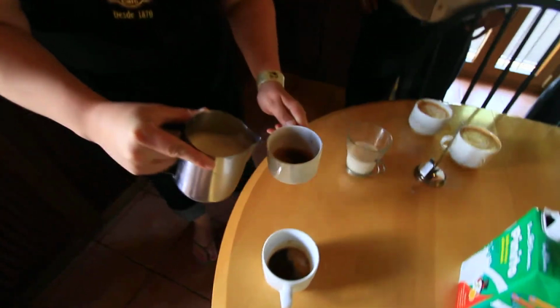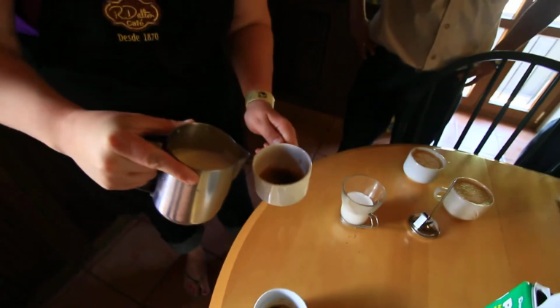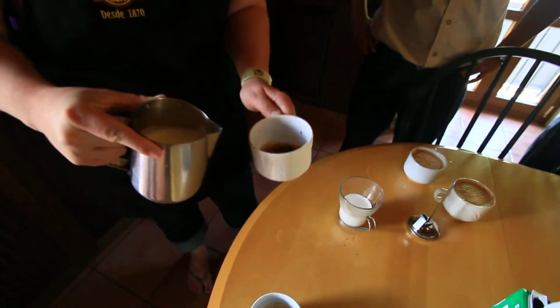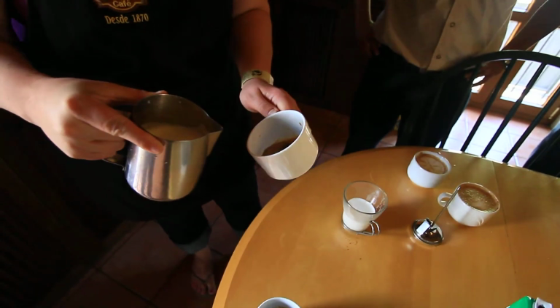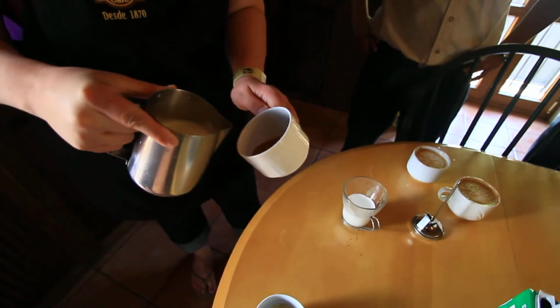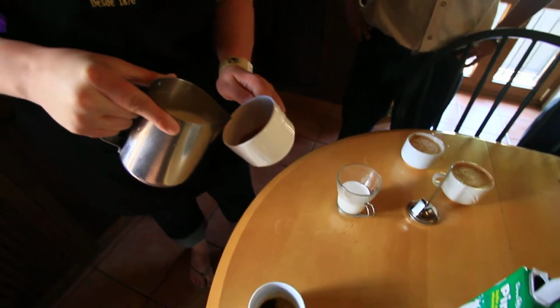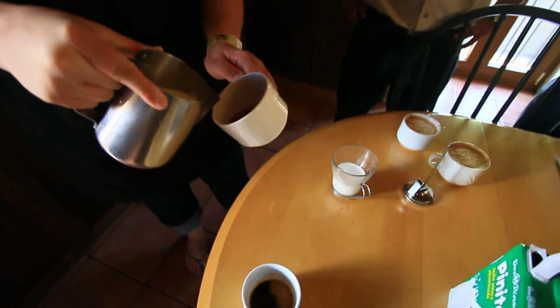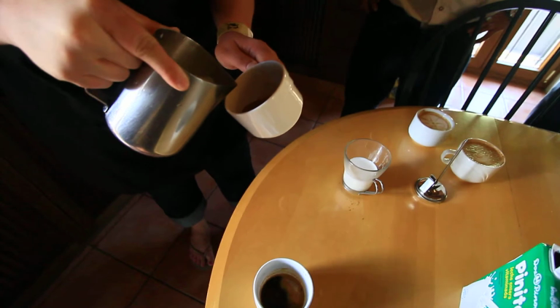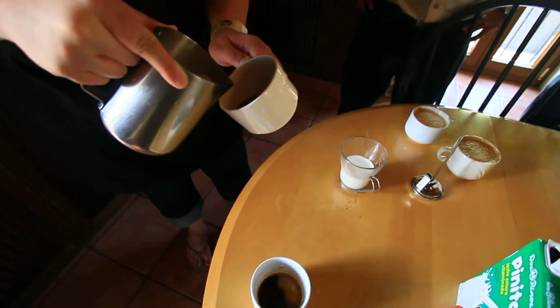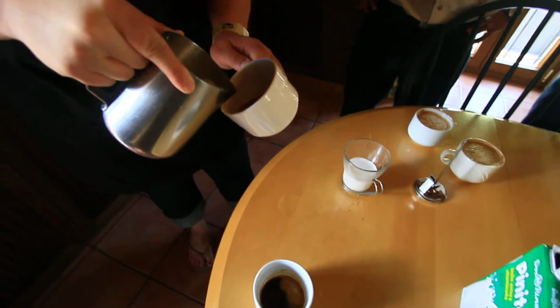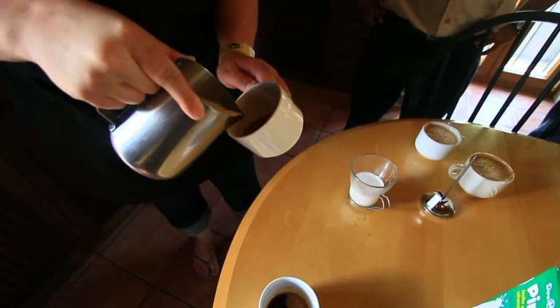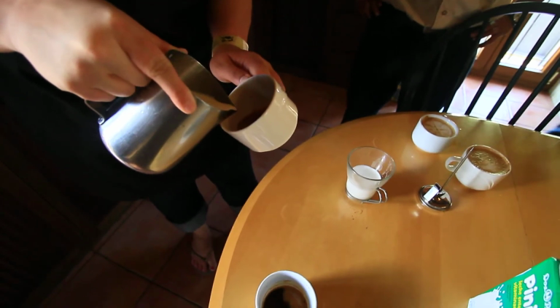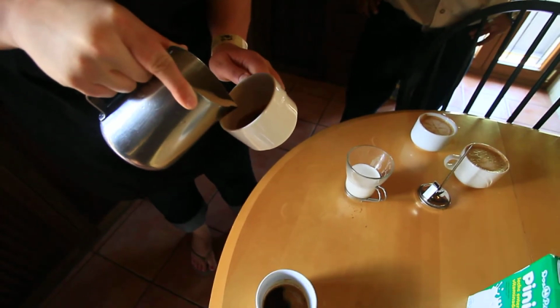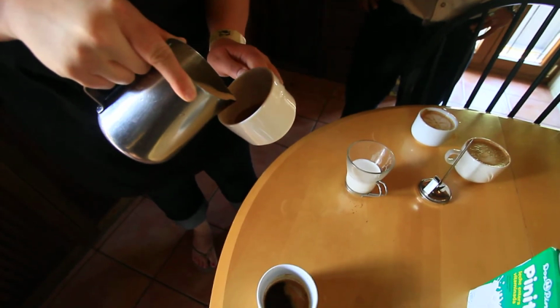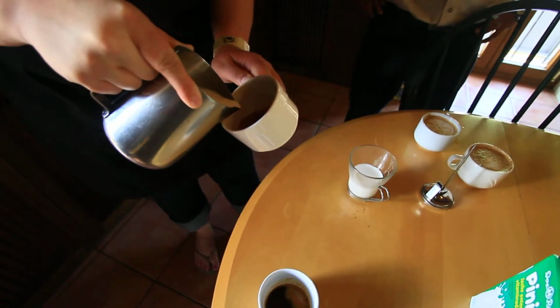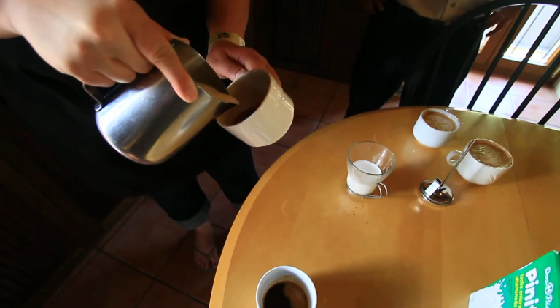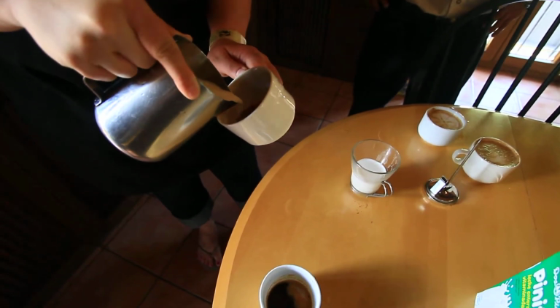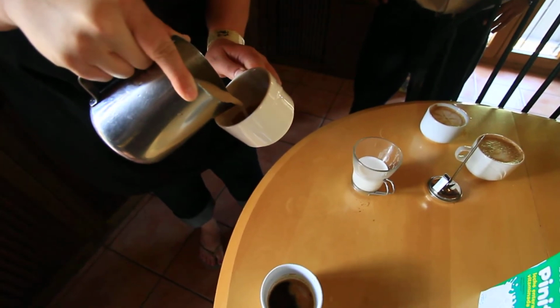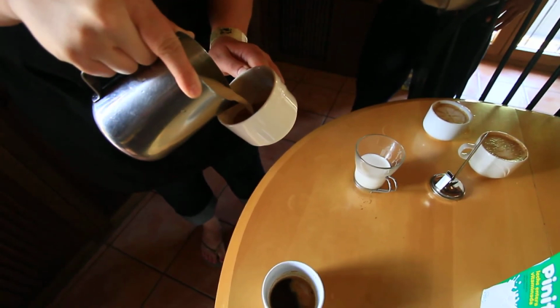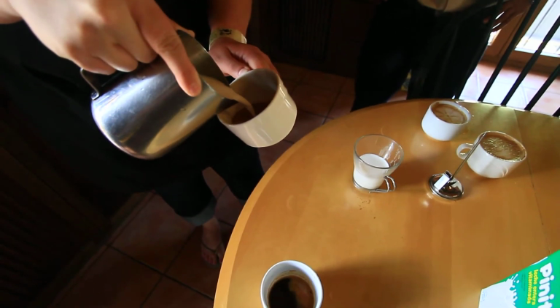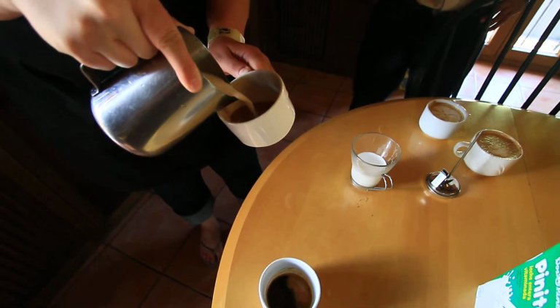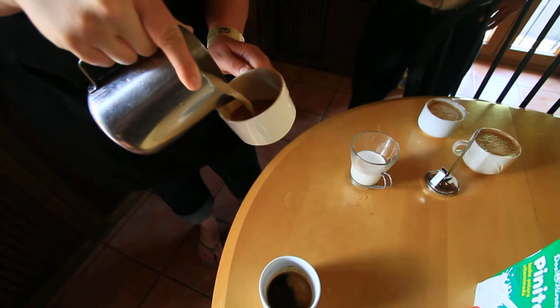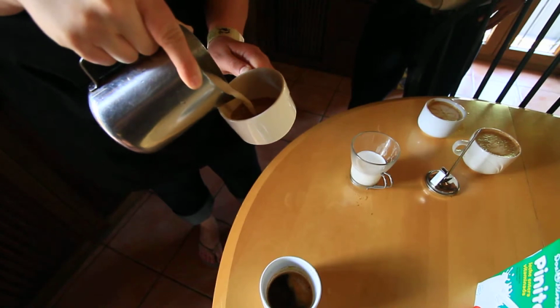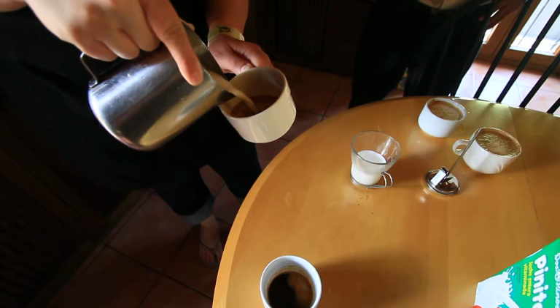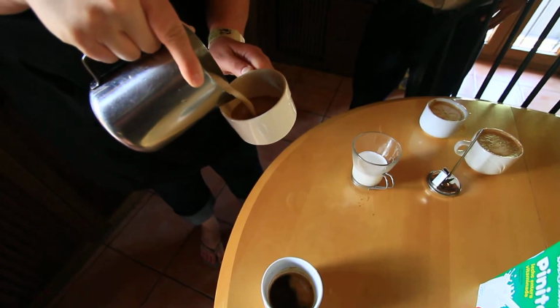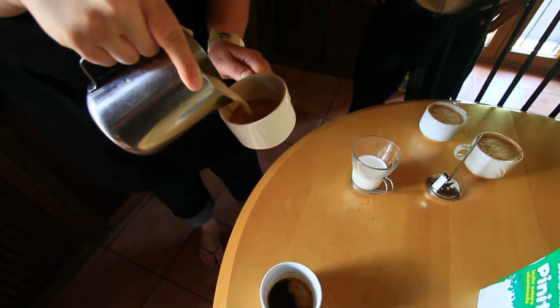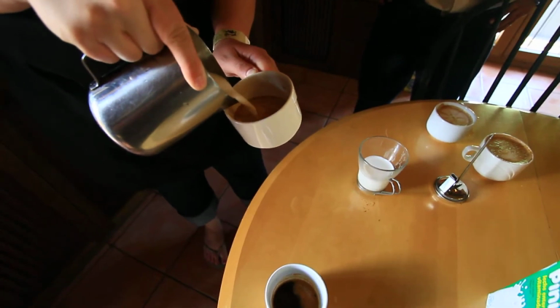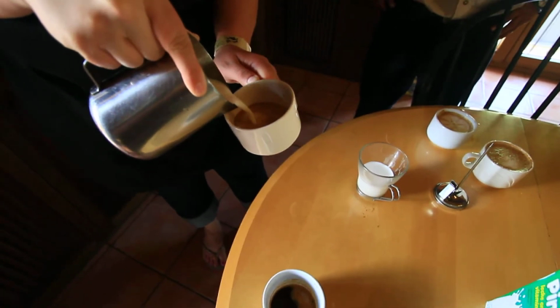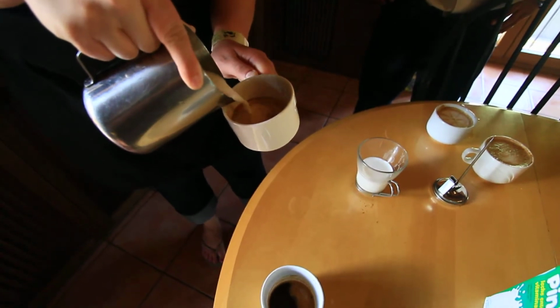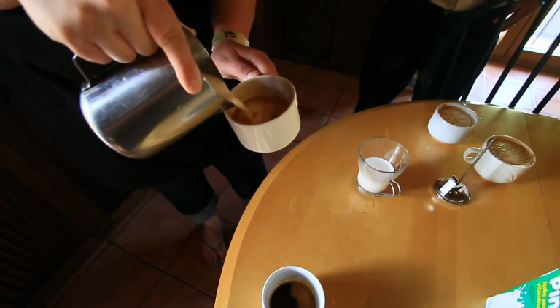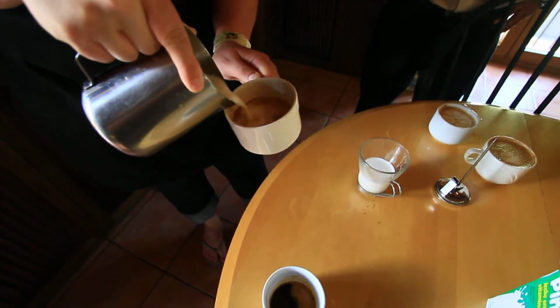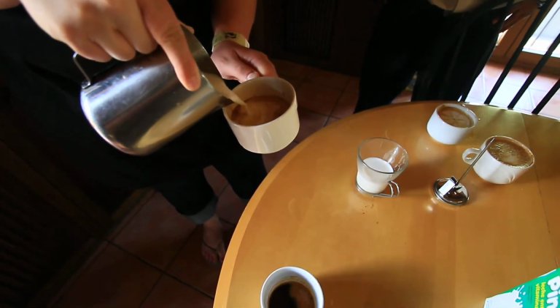Okay, so this tilts. Gire más la taza. Solo lo deje caer. Ahora mueva. Move it. Move it. Ya, que lo deje ya.